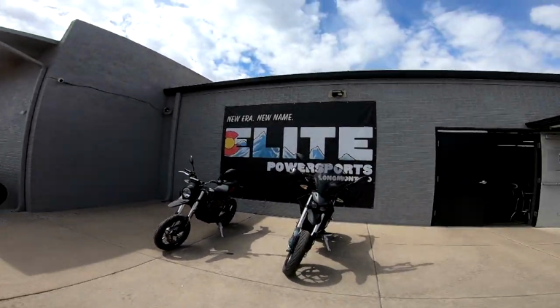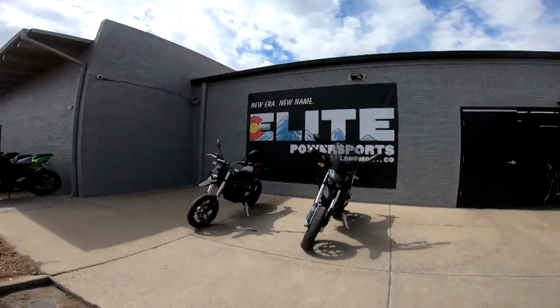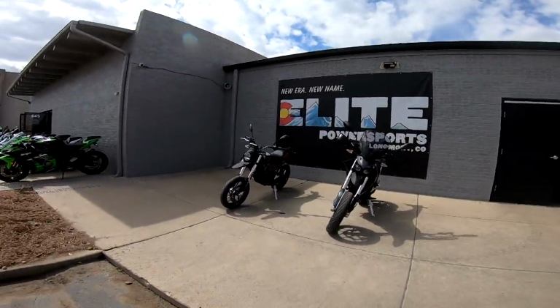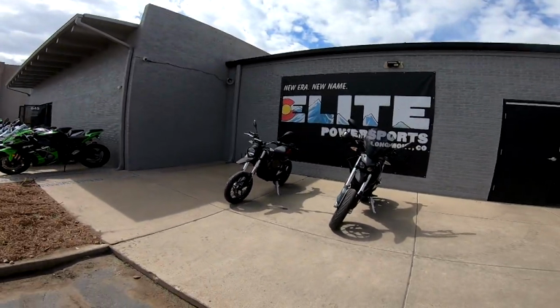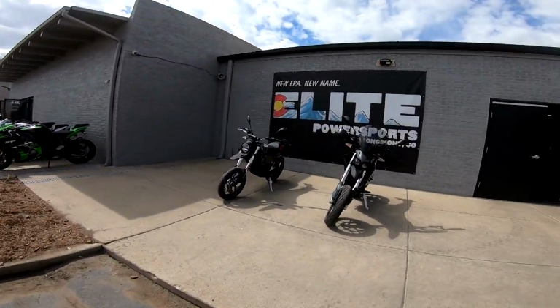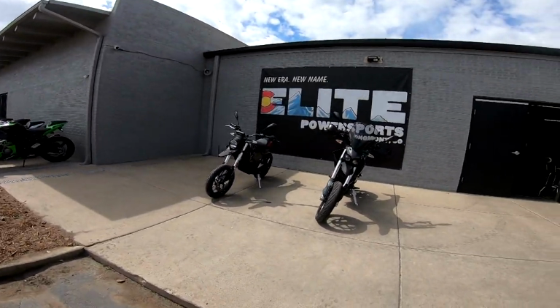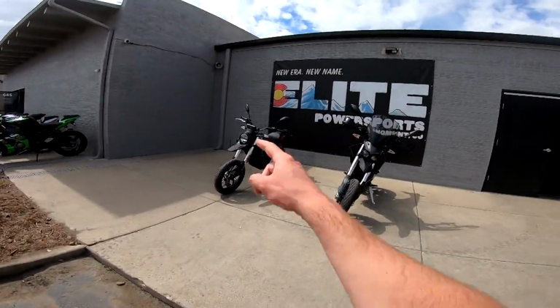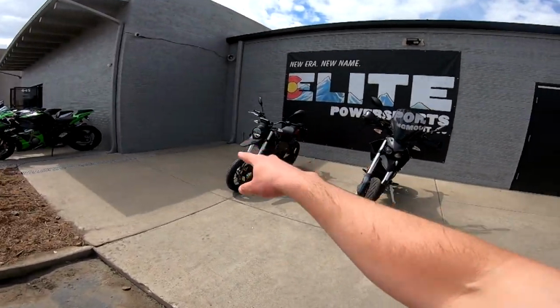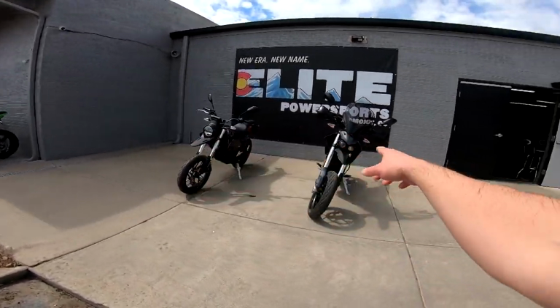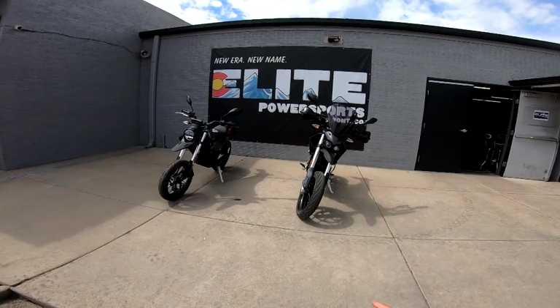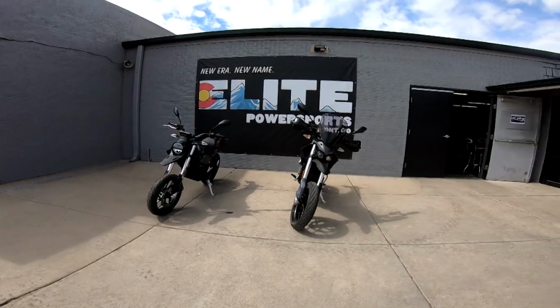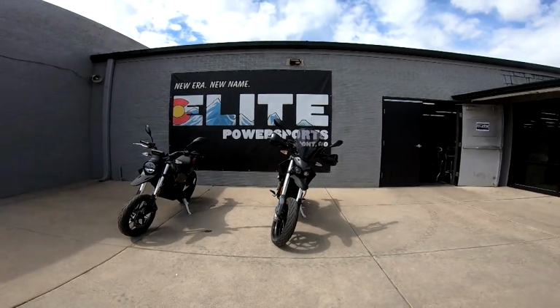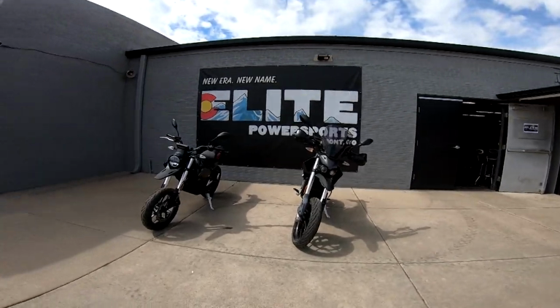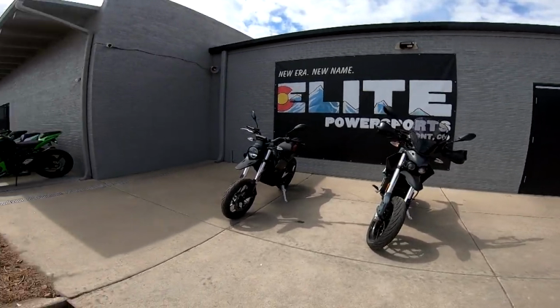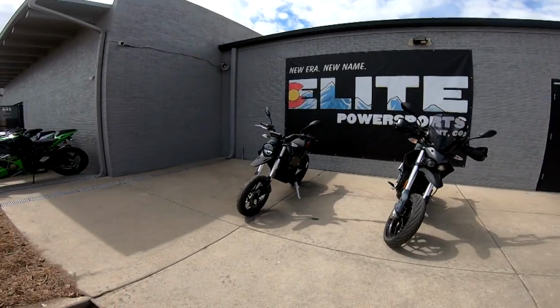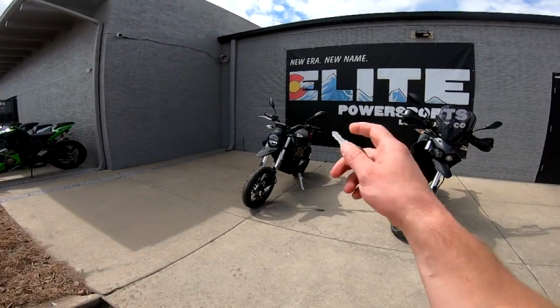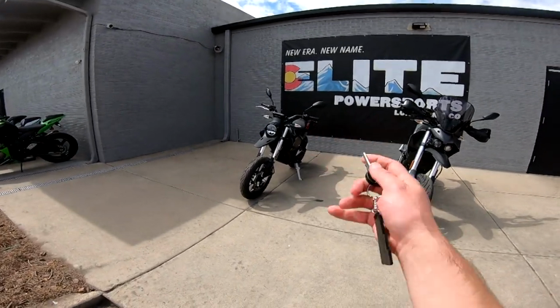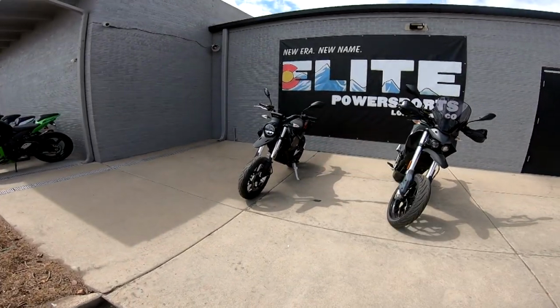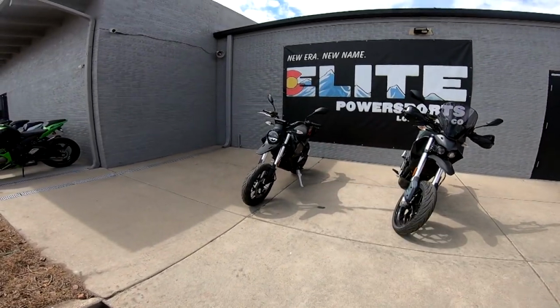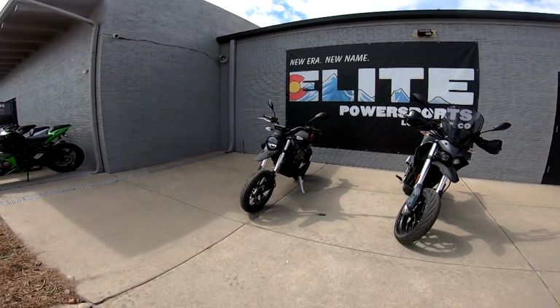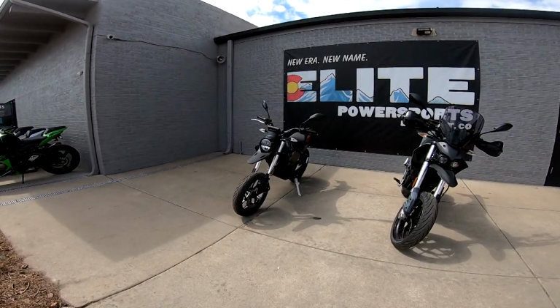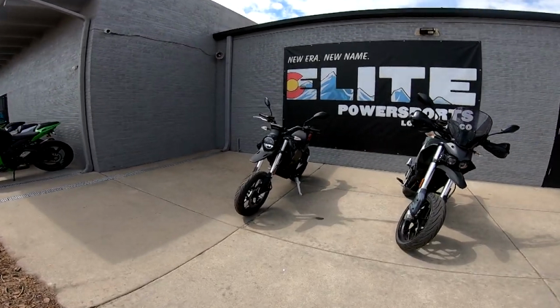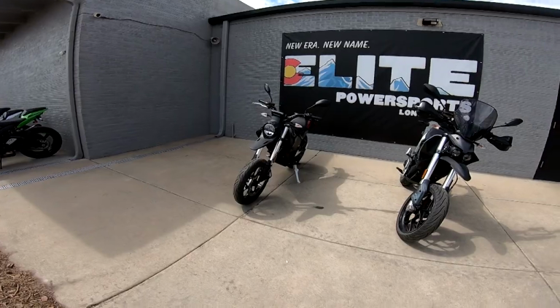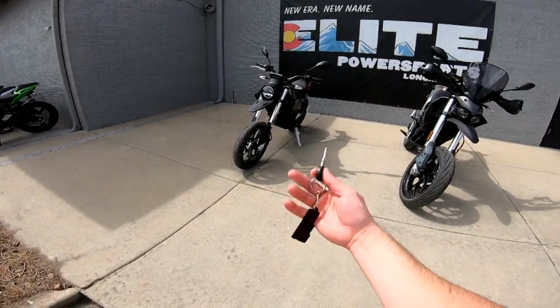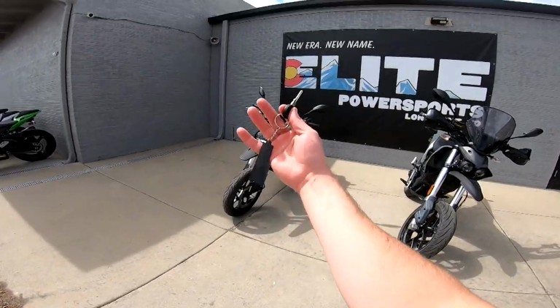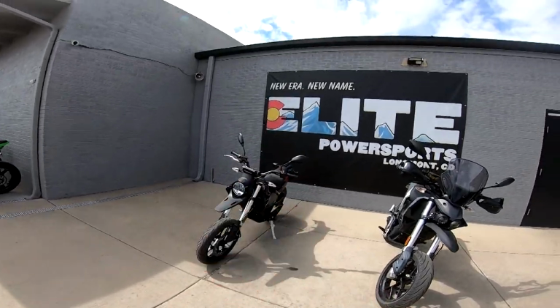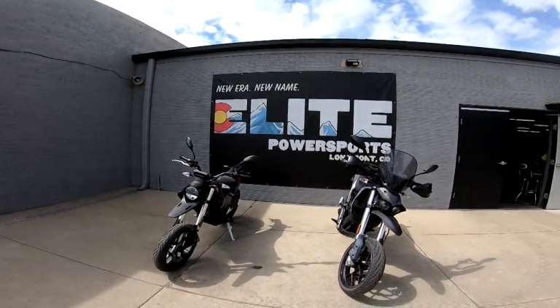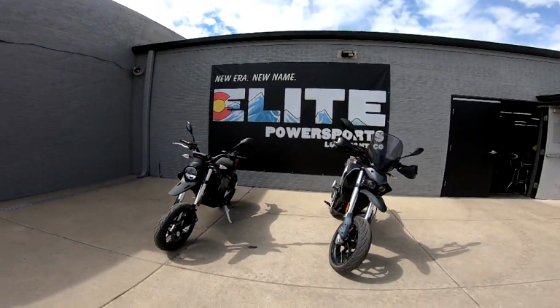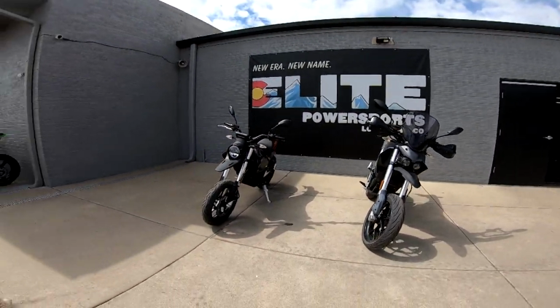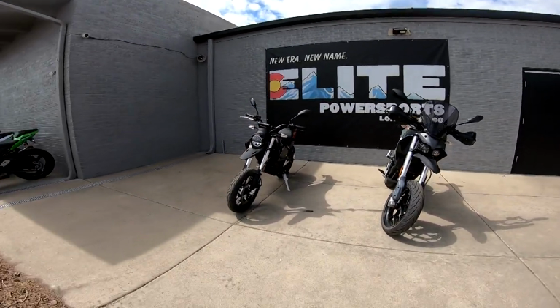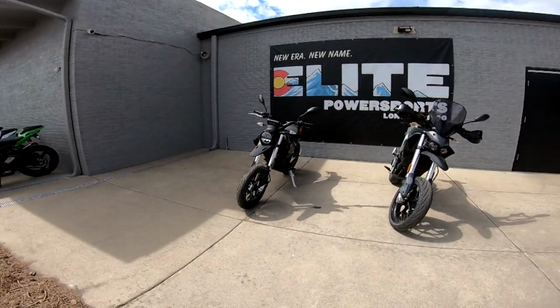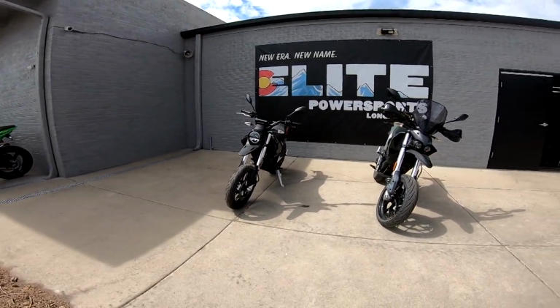In with the new and out with the old - this is my new bike. You guys will see a first ride coming up. I've got the key right here, but right now we're going to do a side-by-side comparison of them.